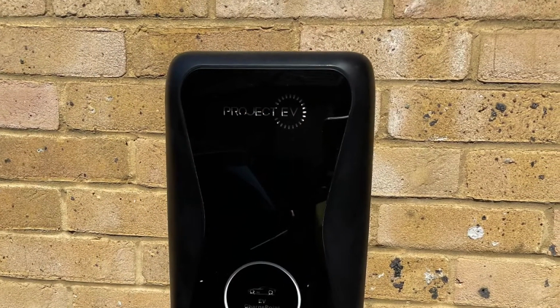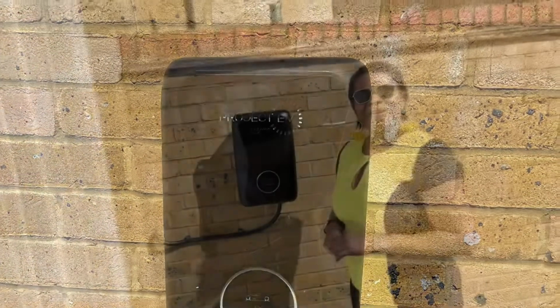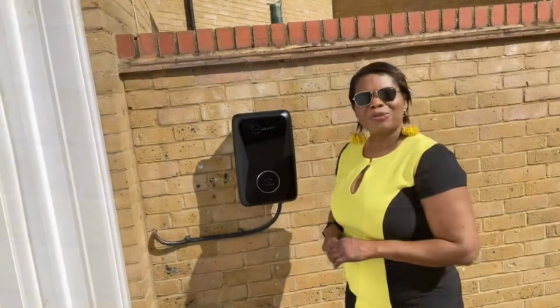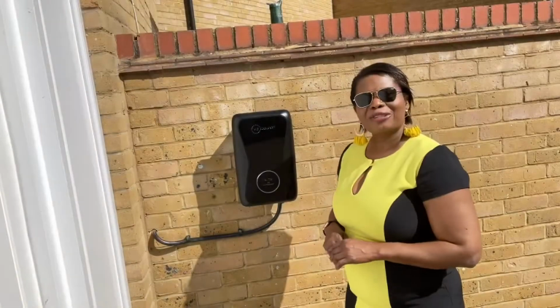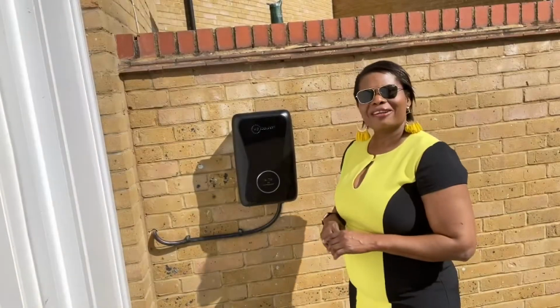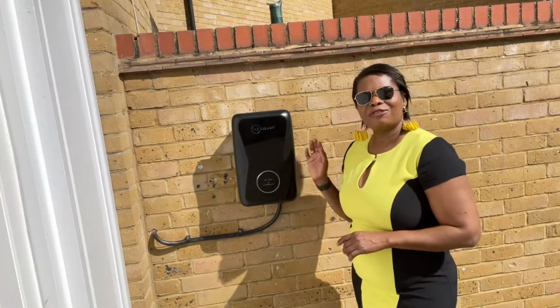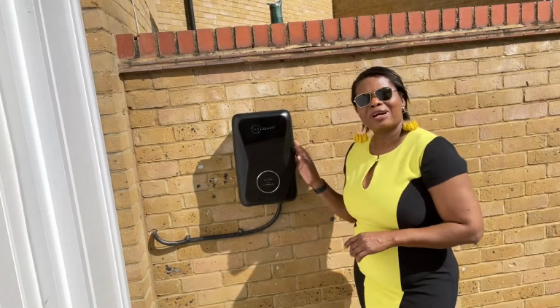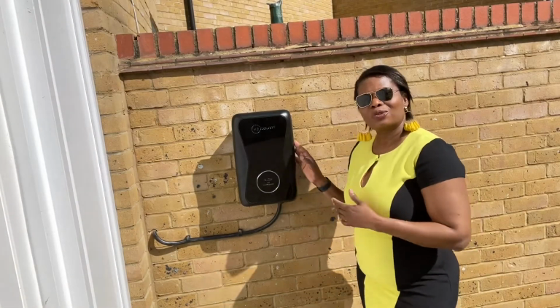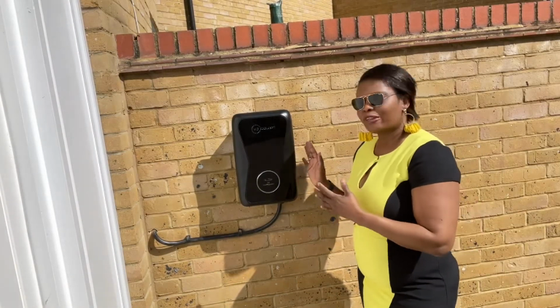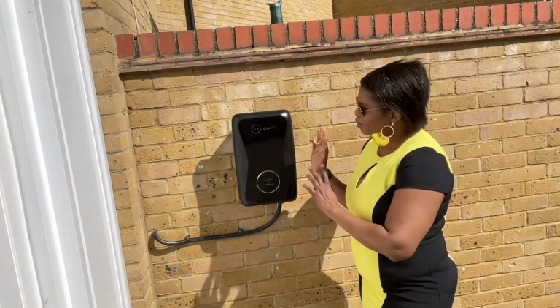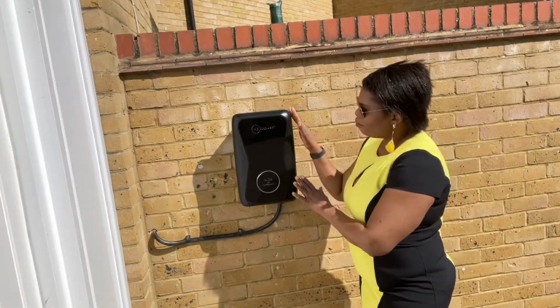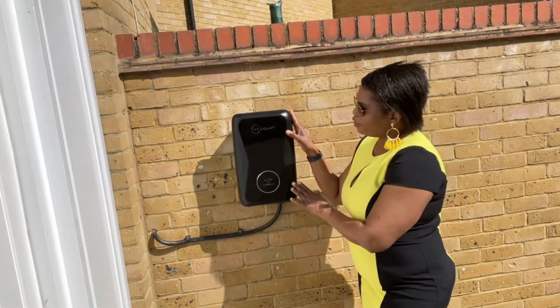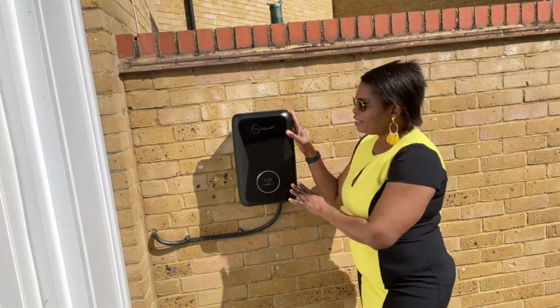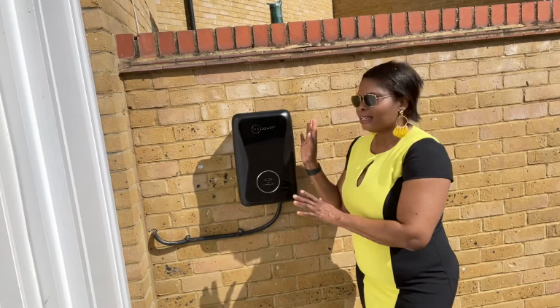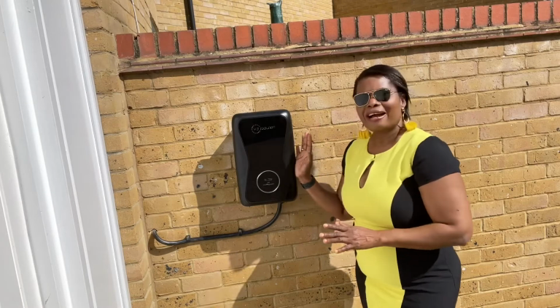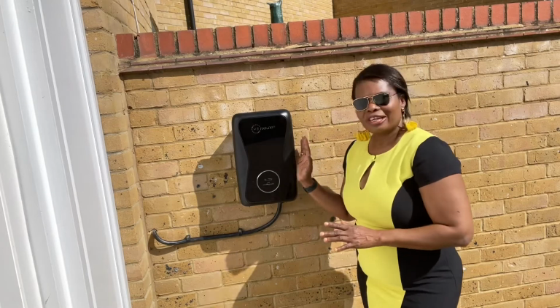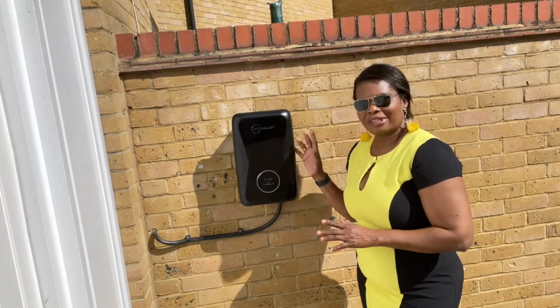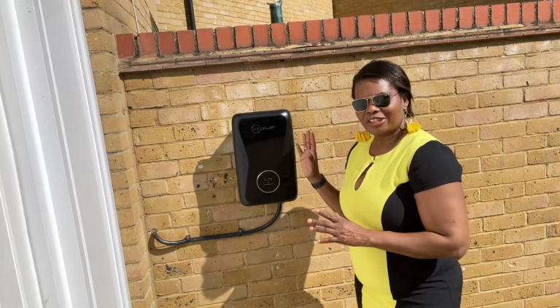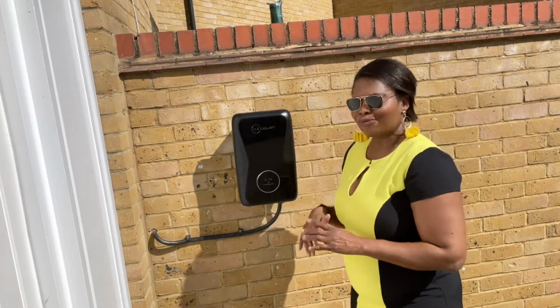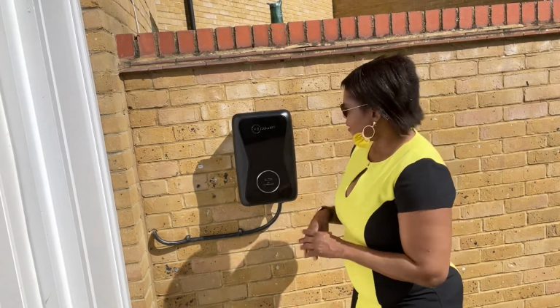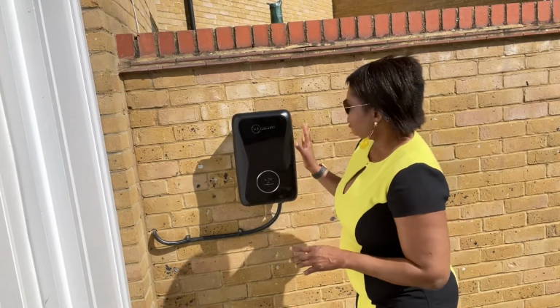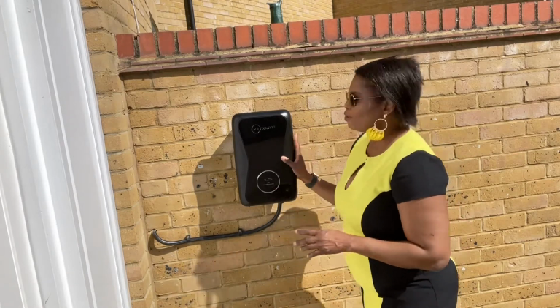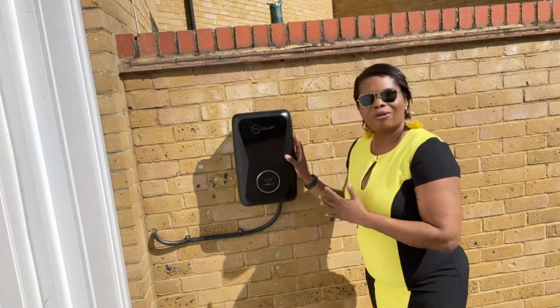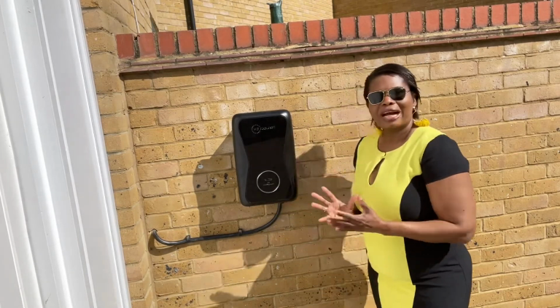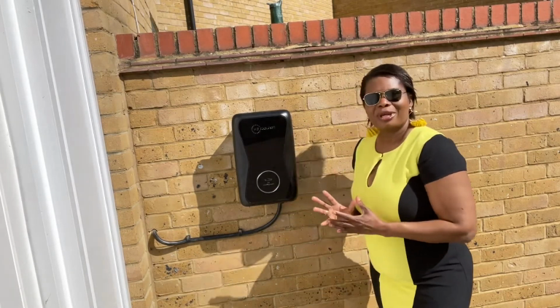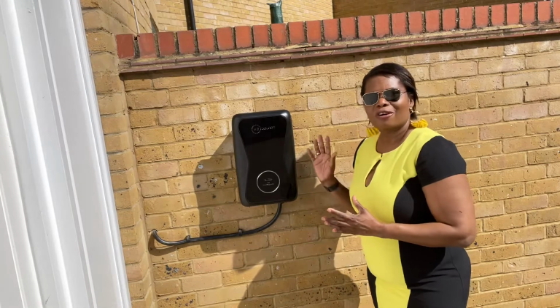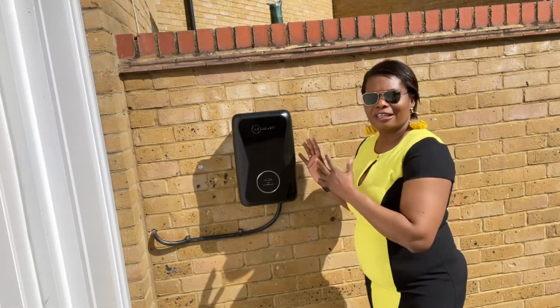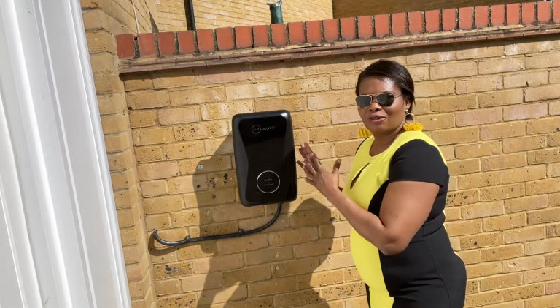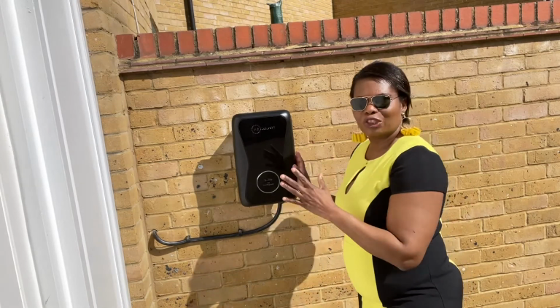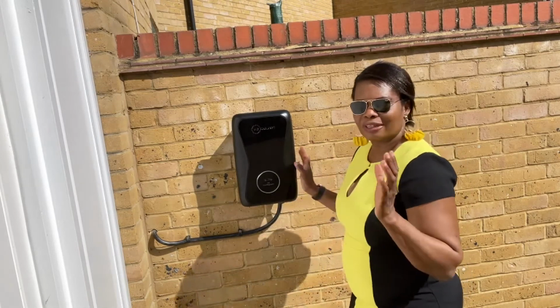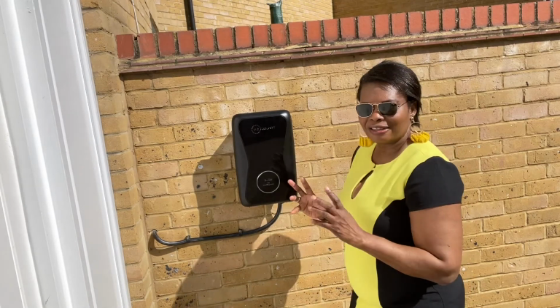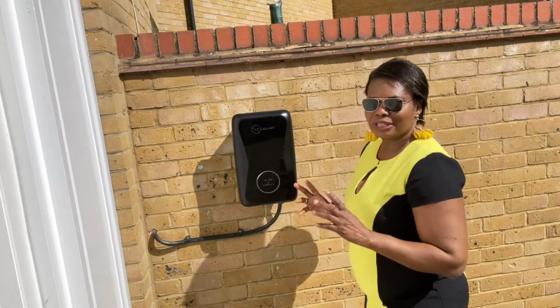Welcome to my YouTube channel. In today's video I'm going to do a quick review of the domestic car charger — the electric charger. This is very good for our climate because it's low emission; the cars don't have any pollution at all.